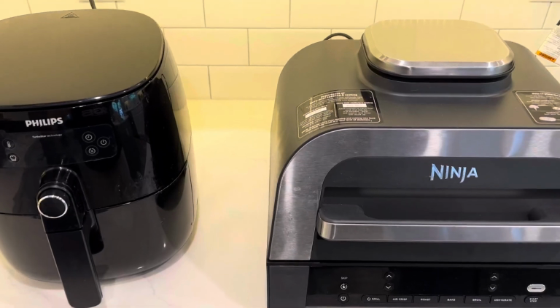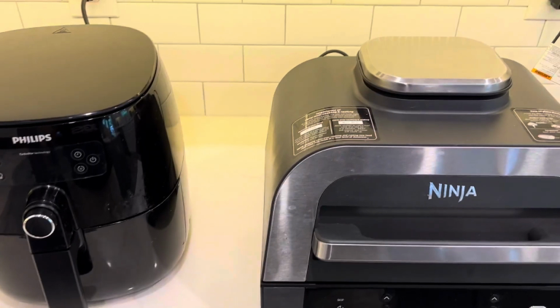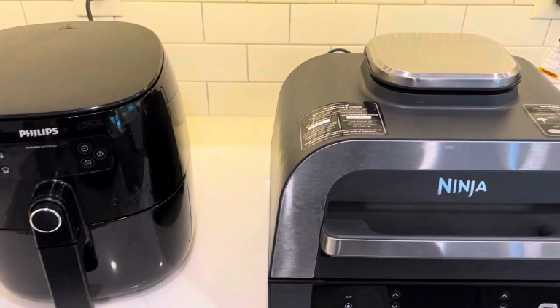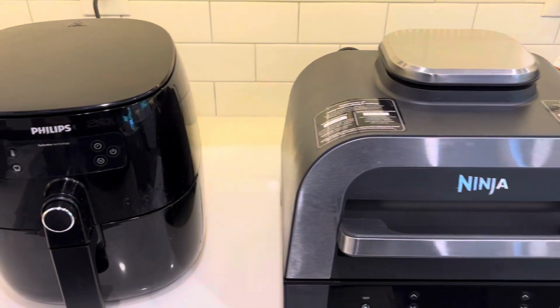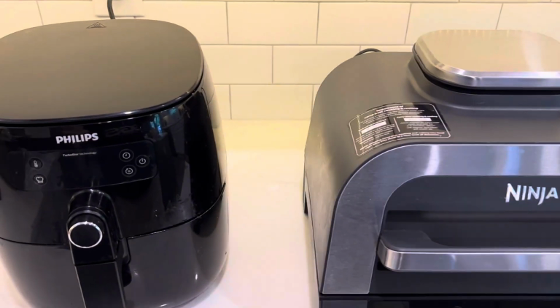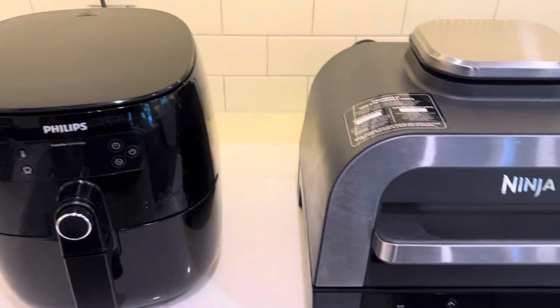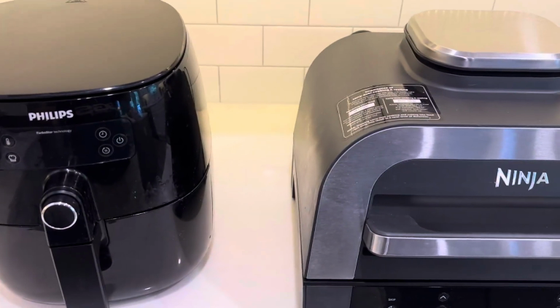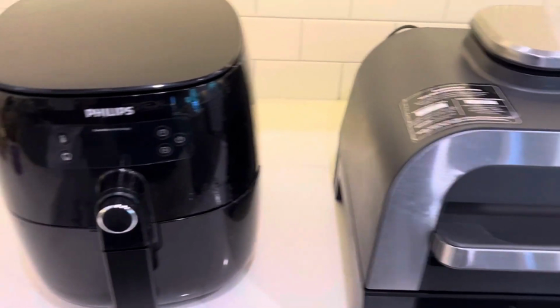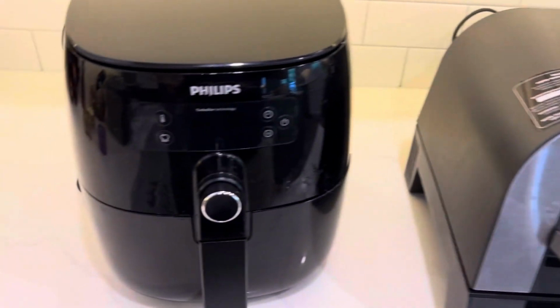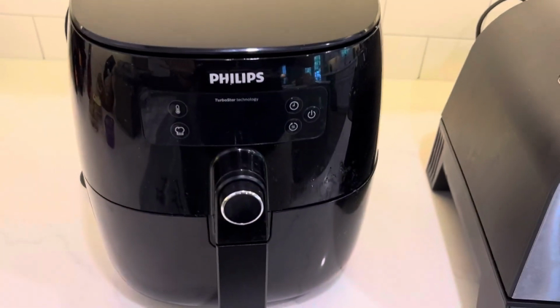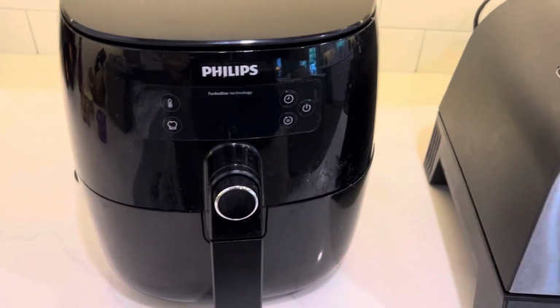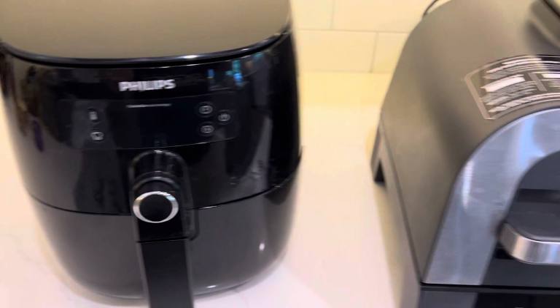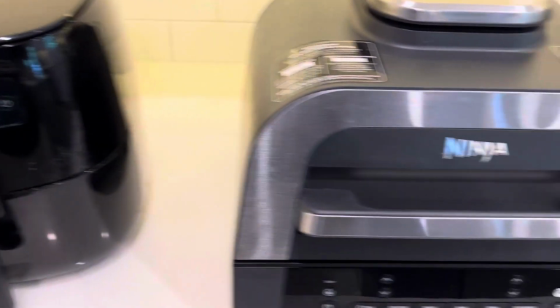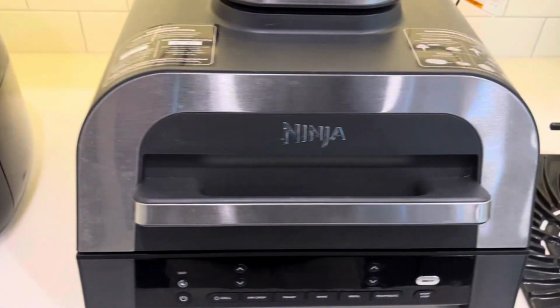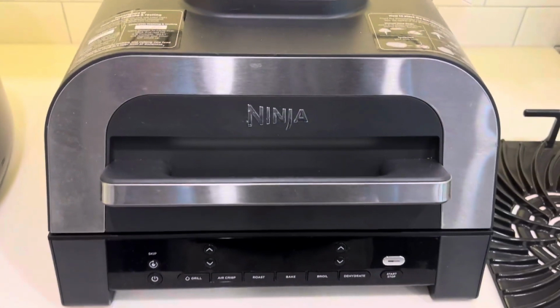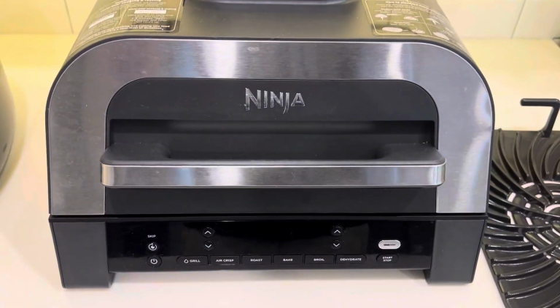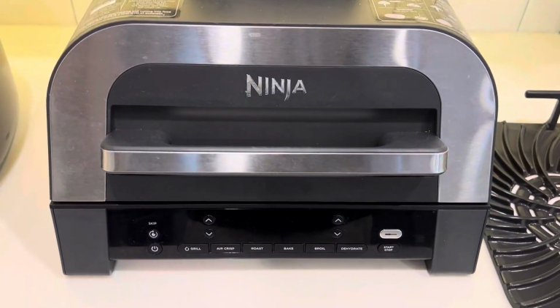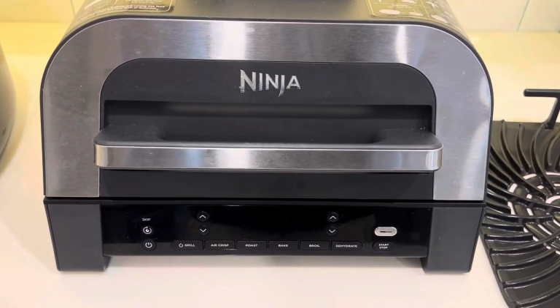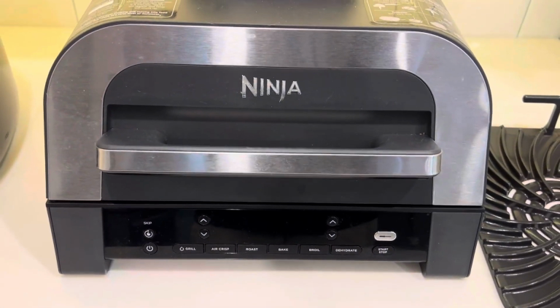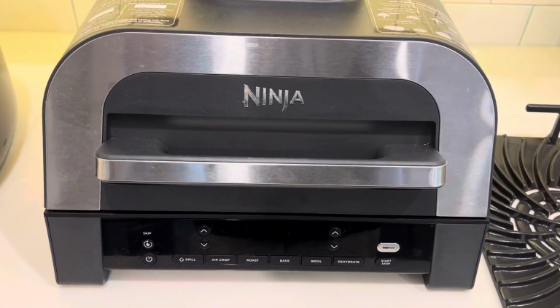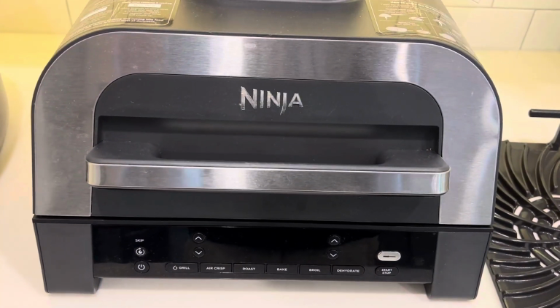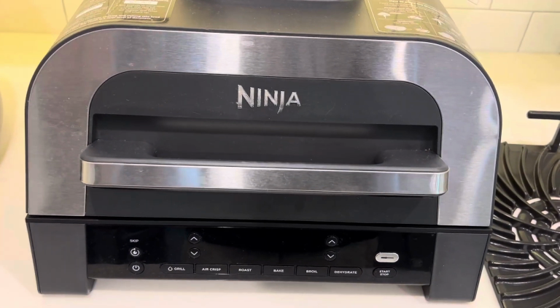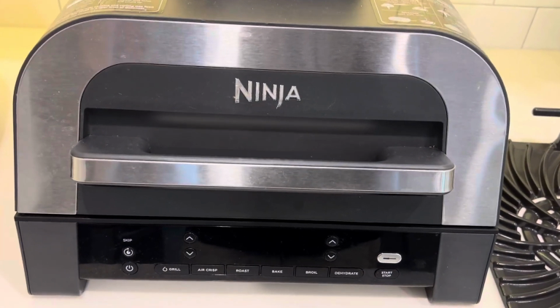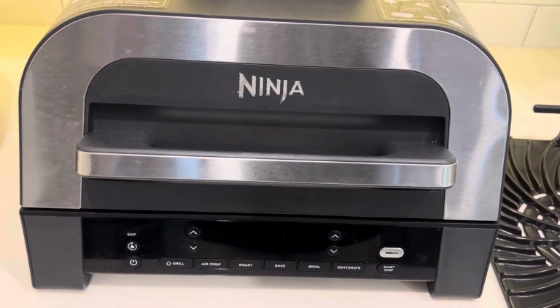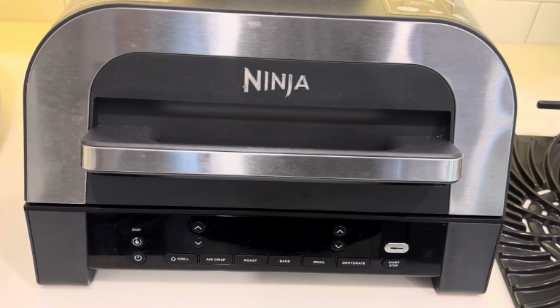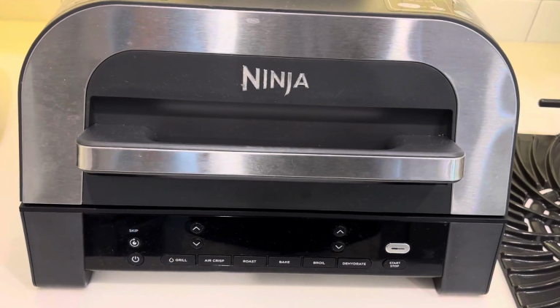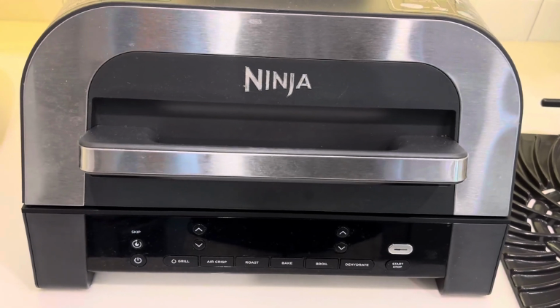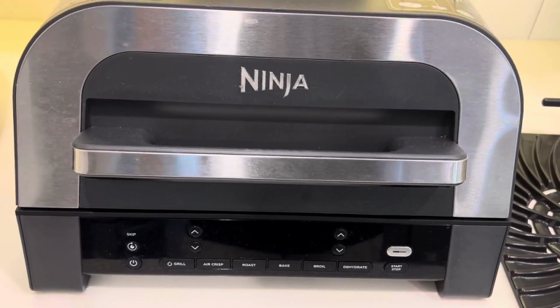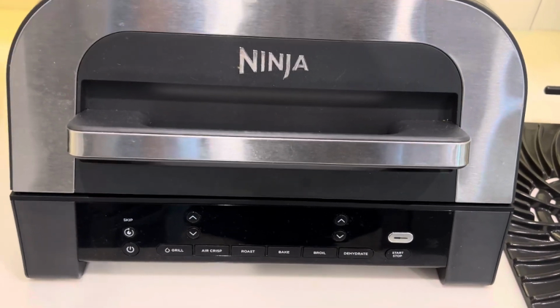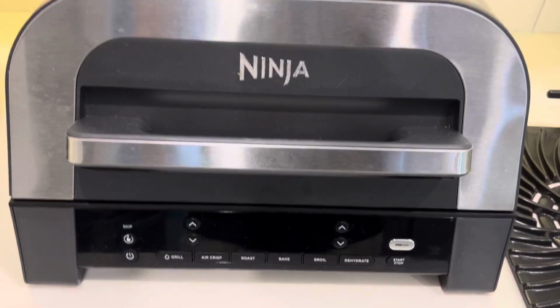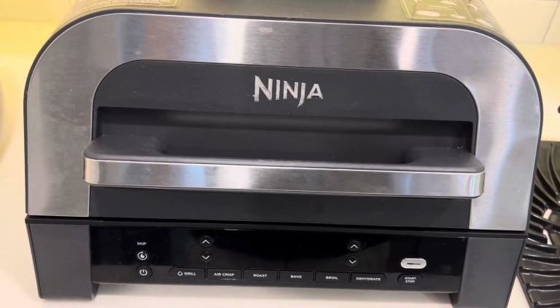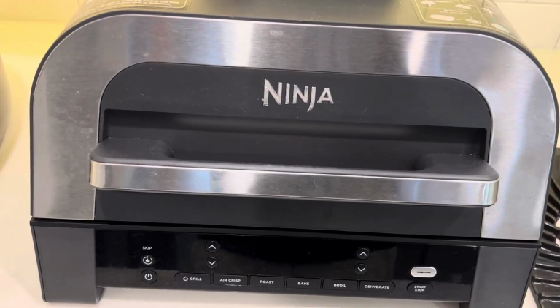Hey, what's up? Here's a quick comparison of air fryers. We've got the Philips air fryer and then we've got the Ninja Foodi. It's a six-in-one and one of those is the air fryer, so we'll just talk about the air frying aspects of the Ninja.